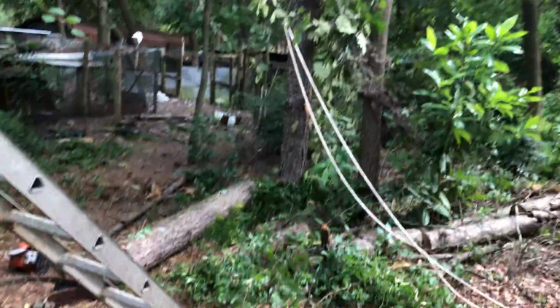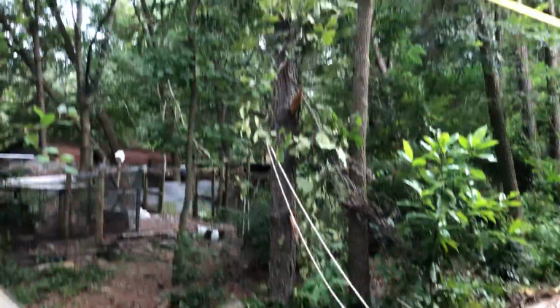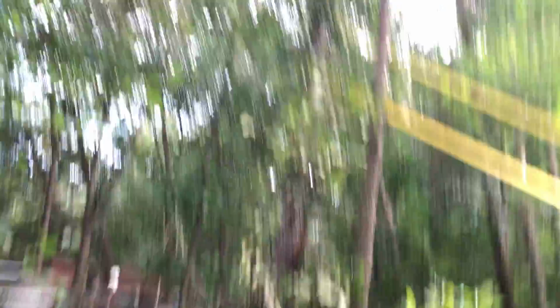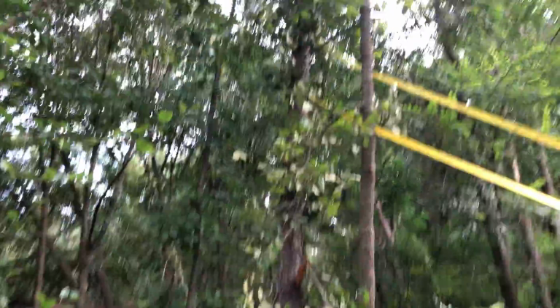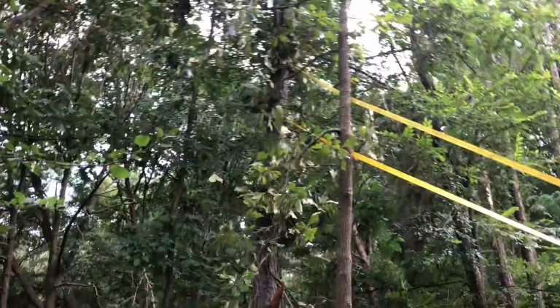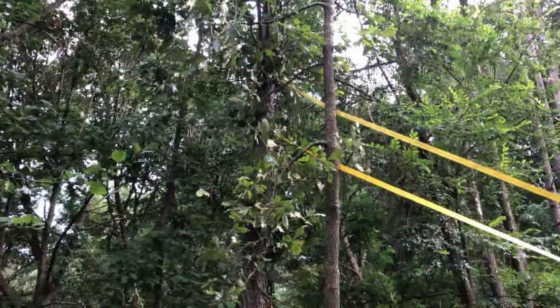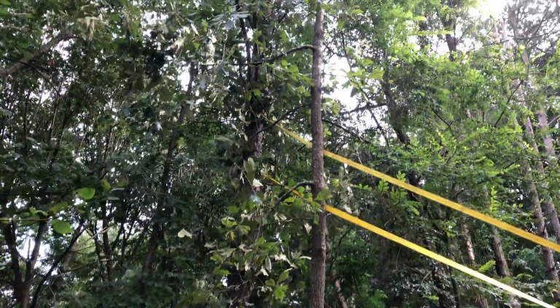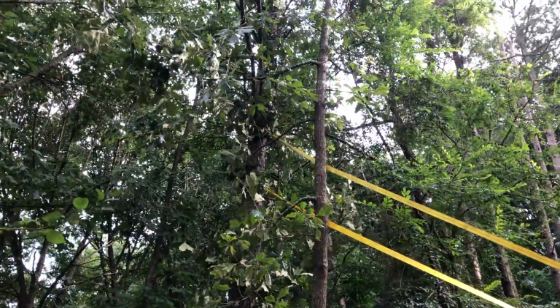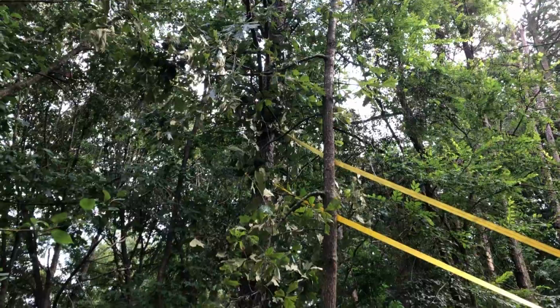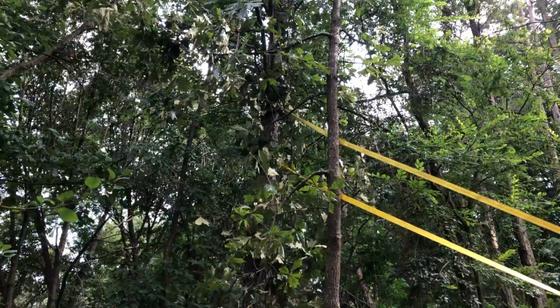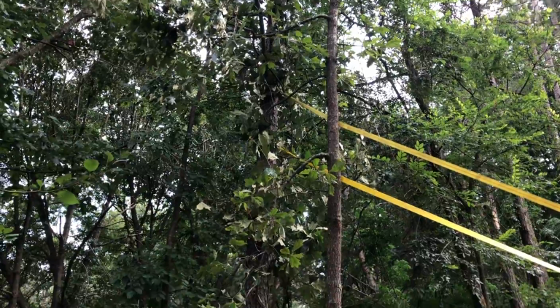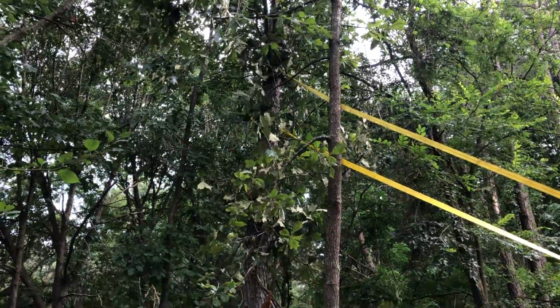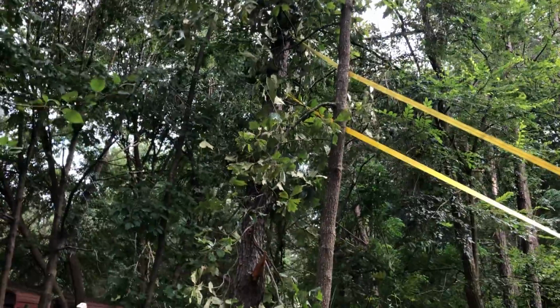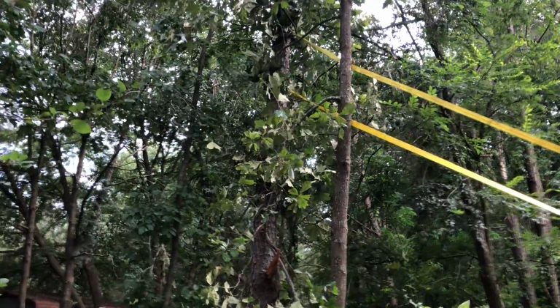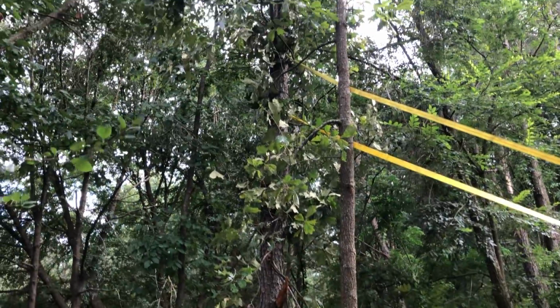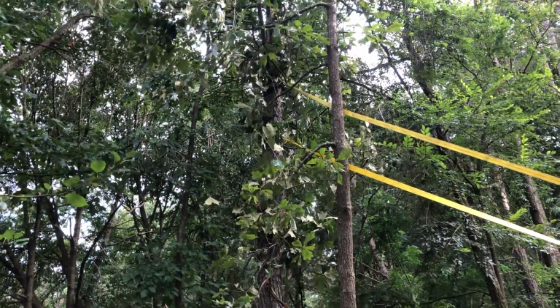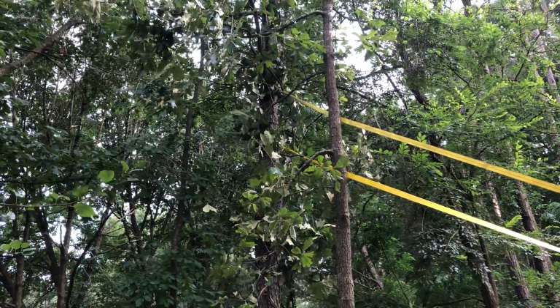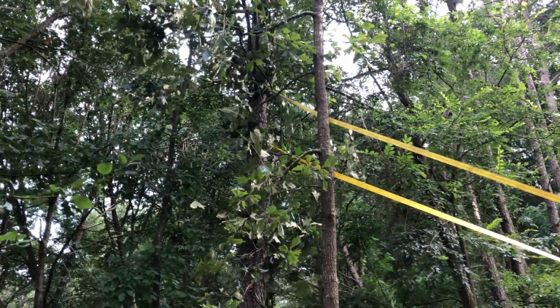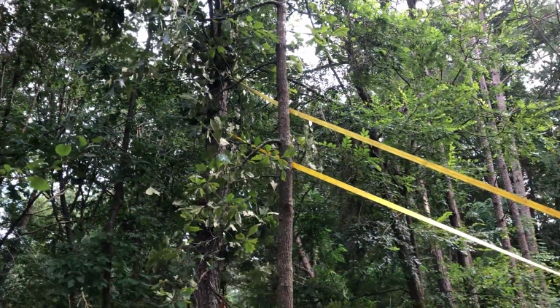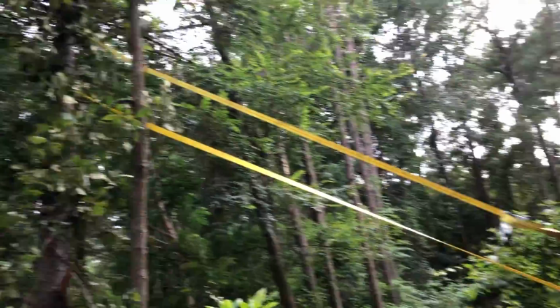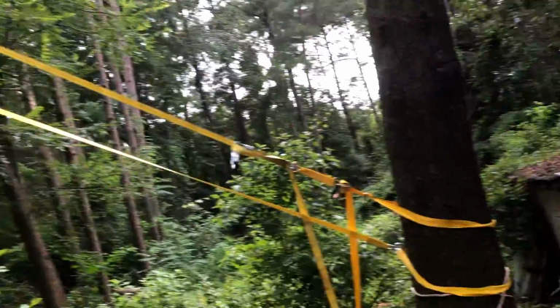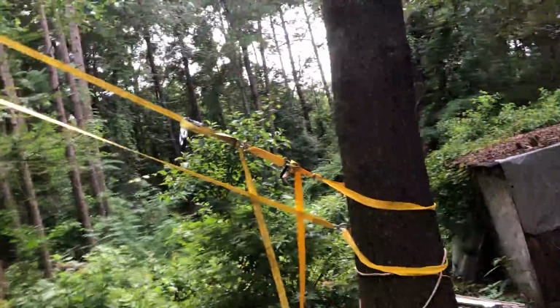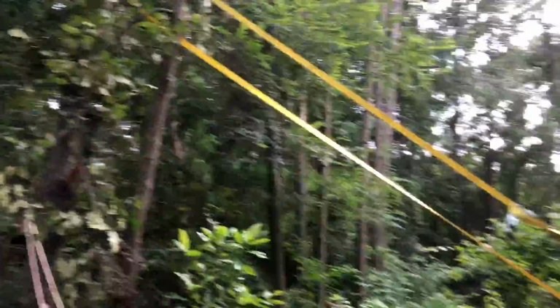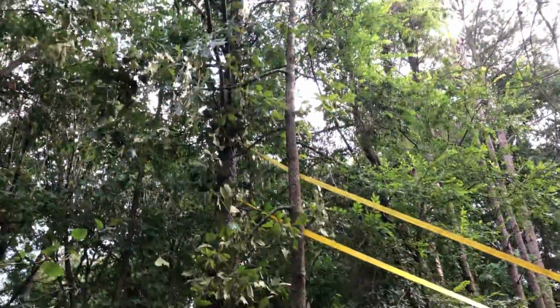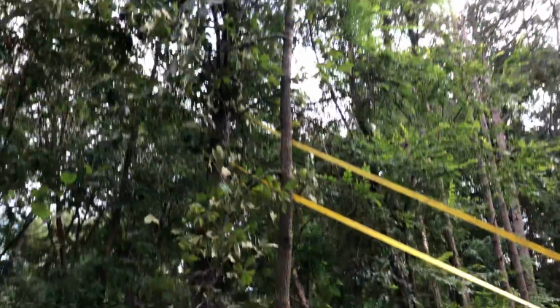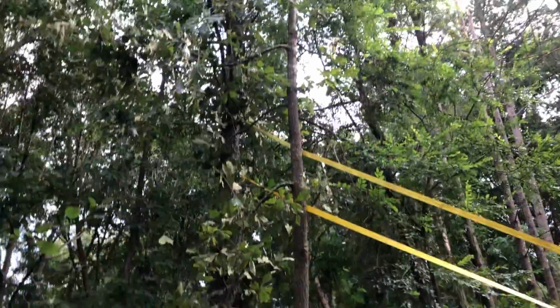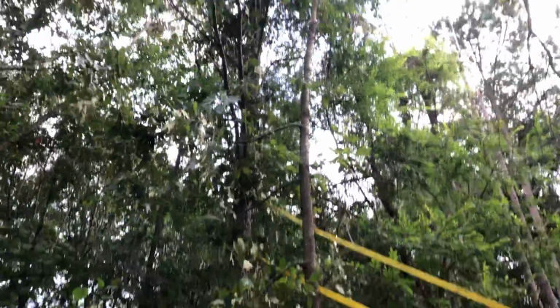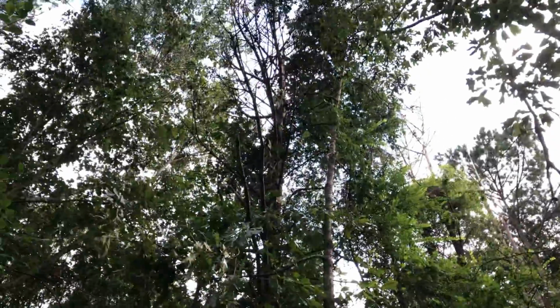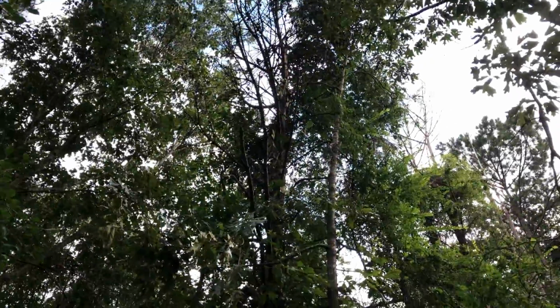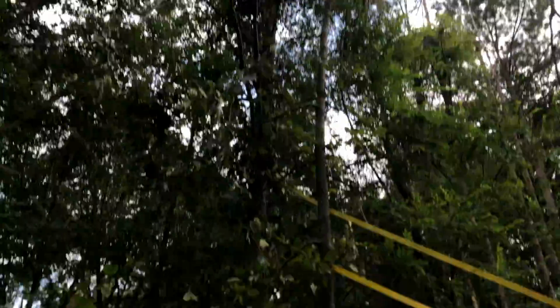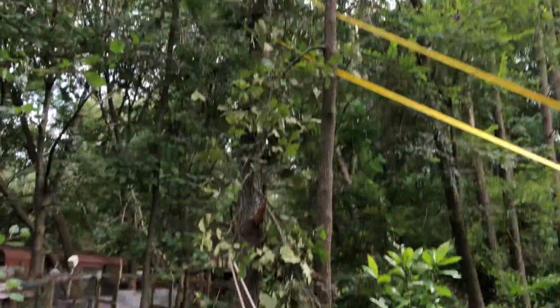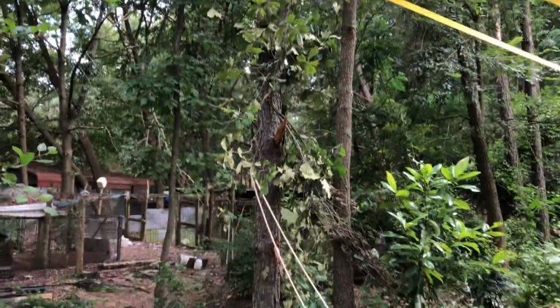And what that did was, when it was leaning at like a 45 degree angle, I got it down to like a 30. And I did something stupid — got up there with a ladder. I've been playing games with ratchet straps all day. And now, if you look at this tree, it's standing almost perfectly straight up.